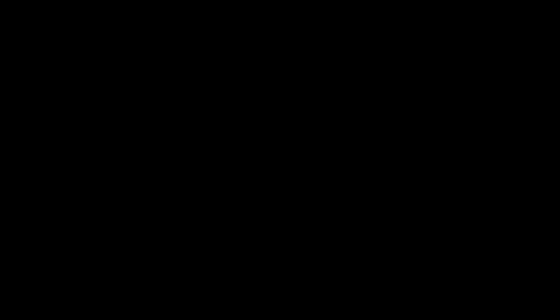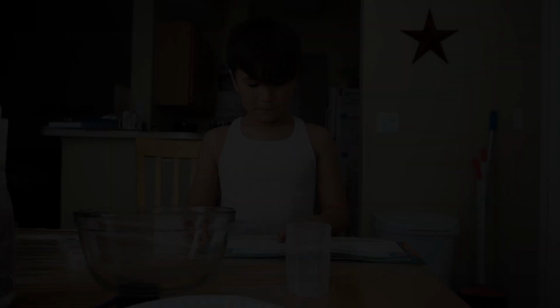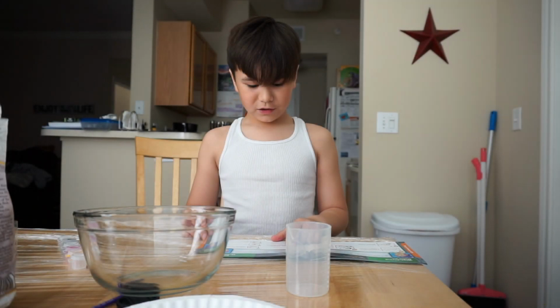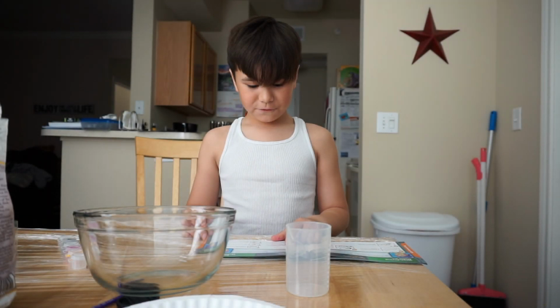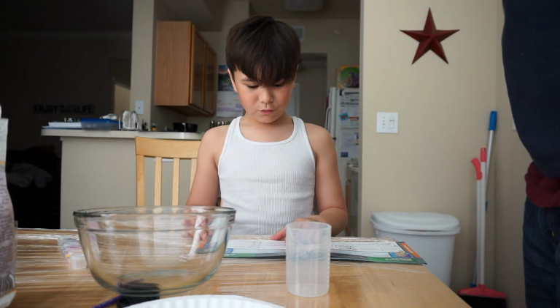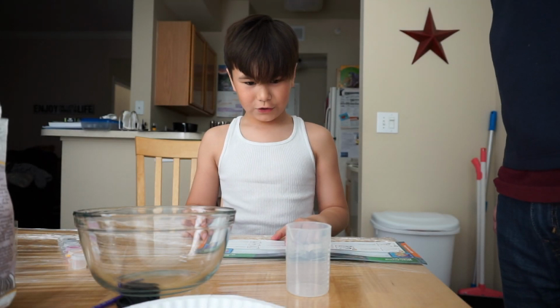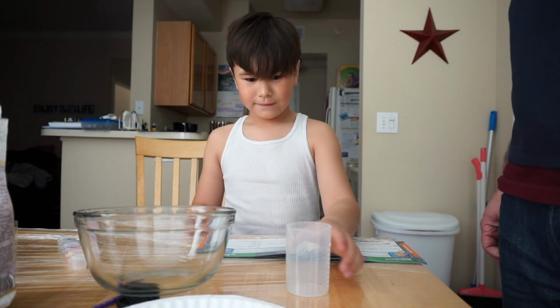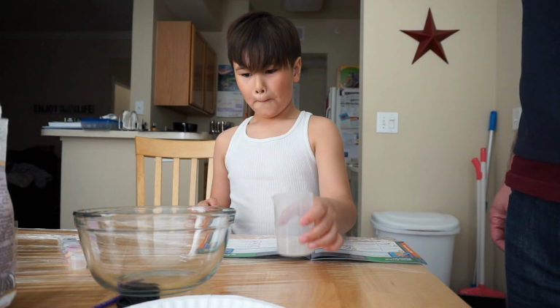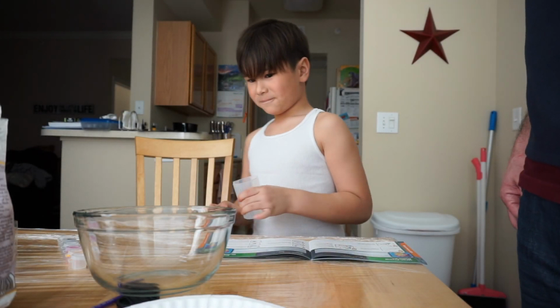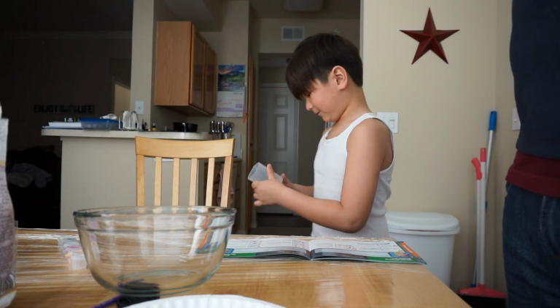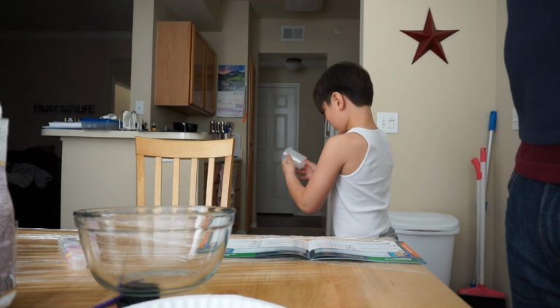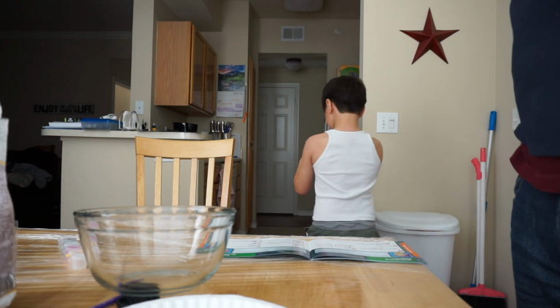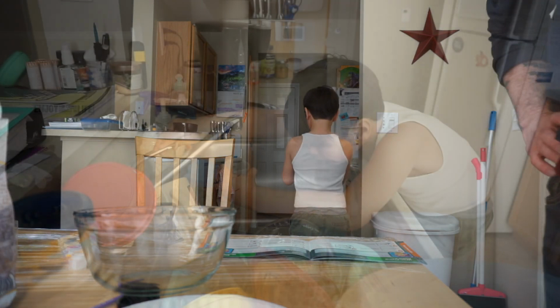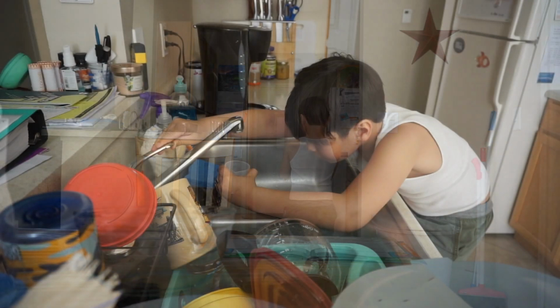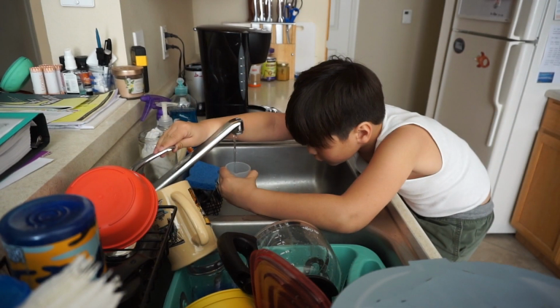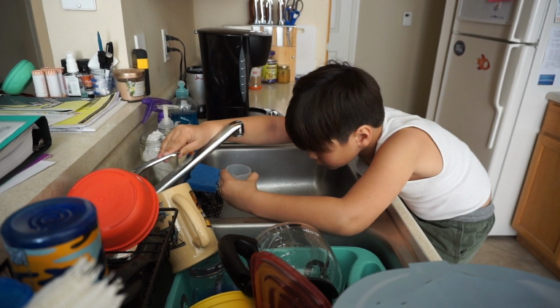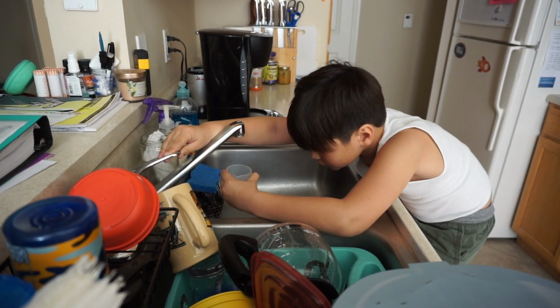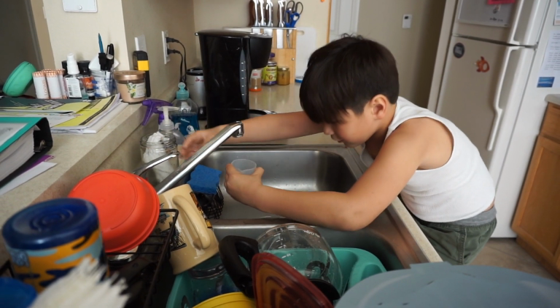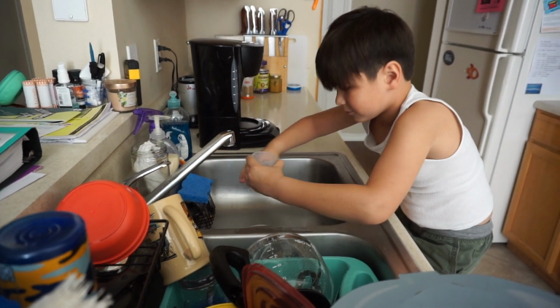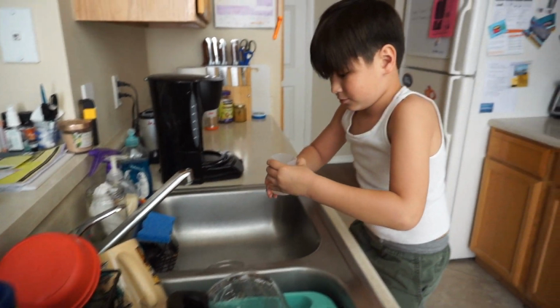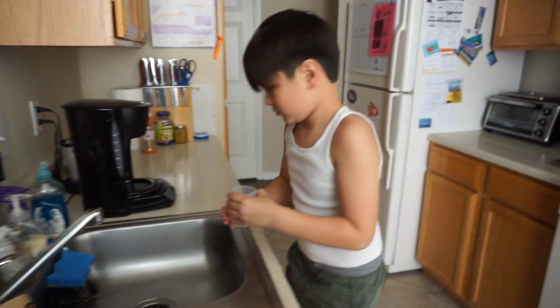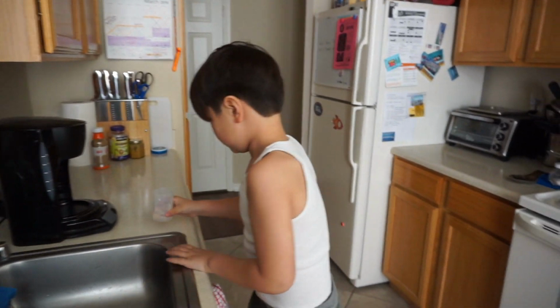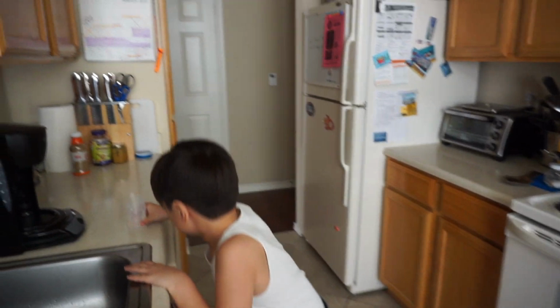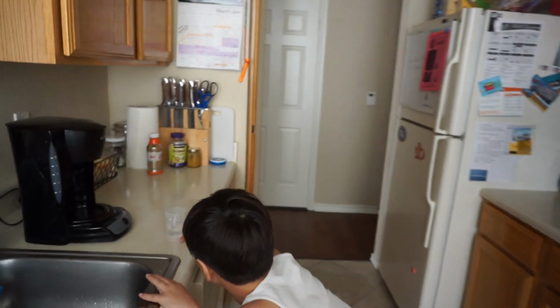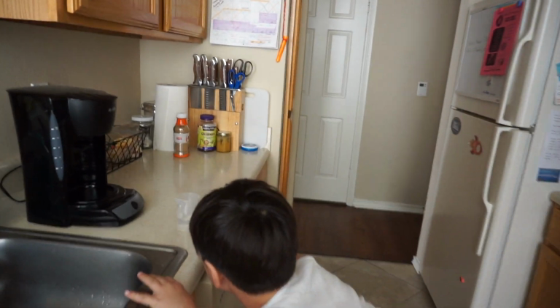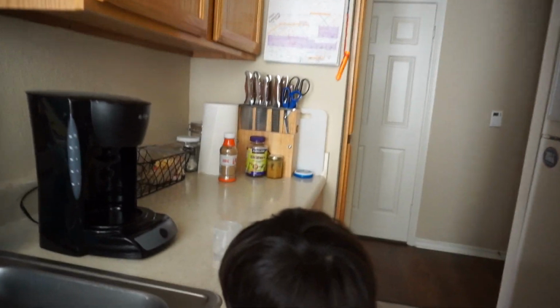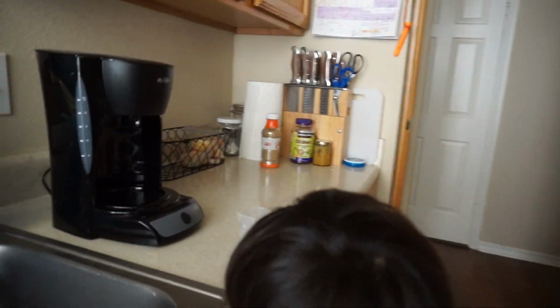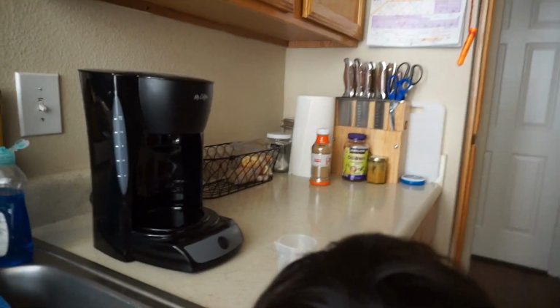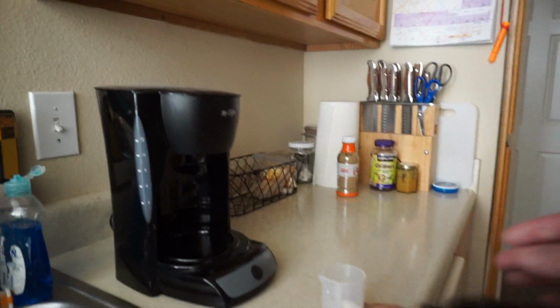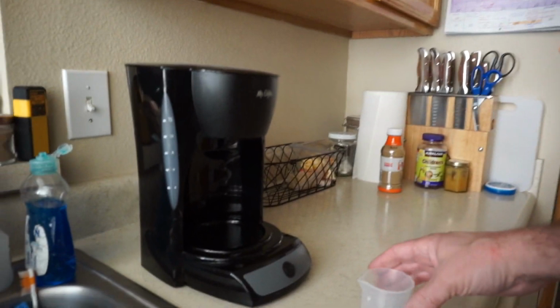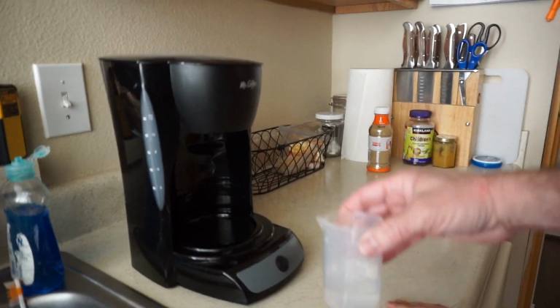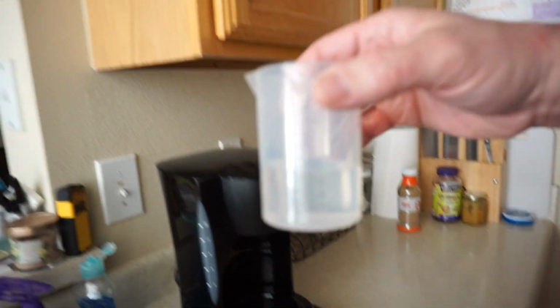Fill the beaker half full of water. Let's see the half. Is it at the half mark? Let's see.